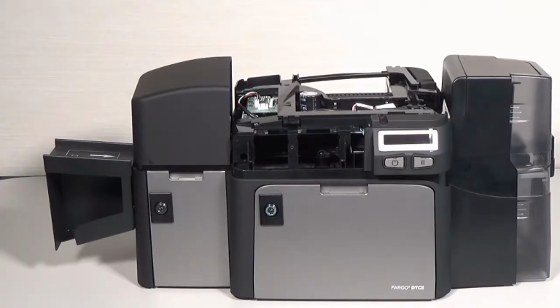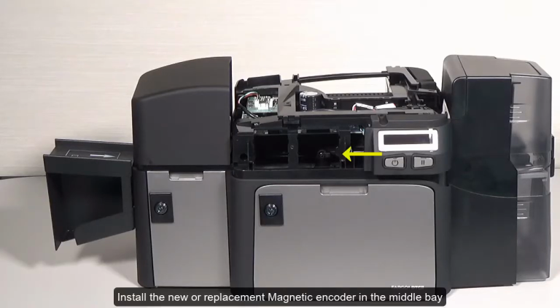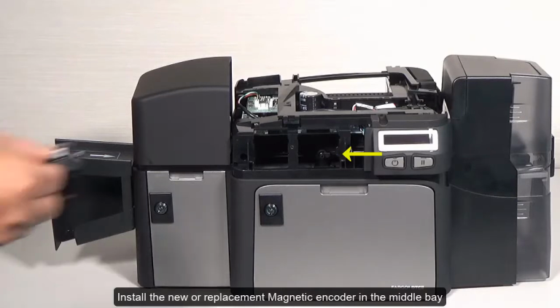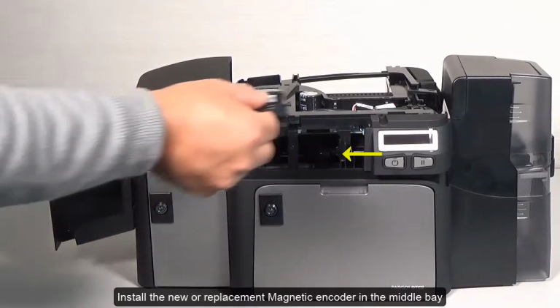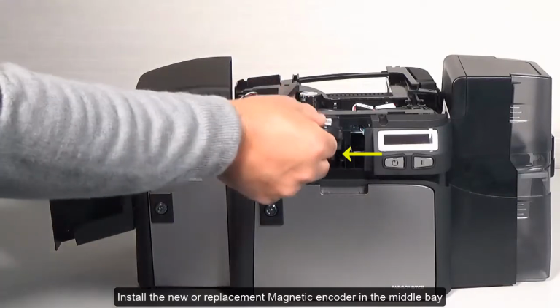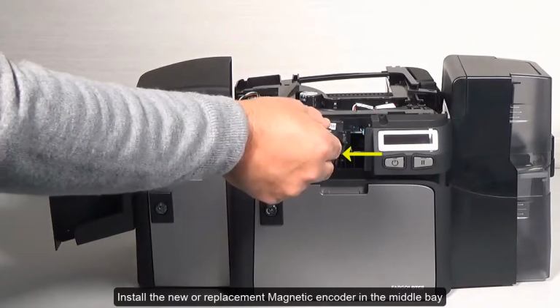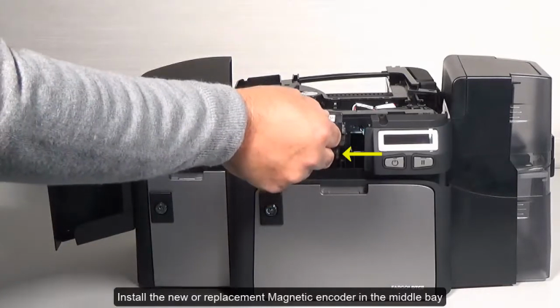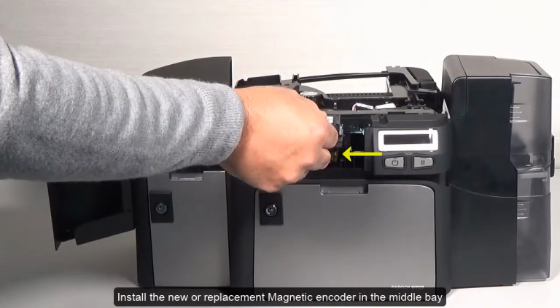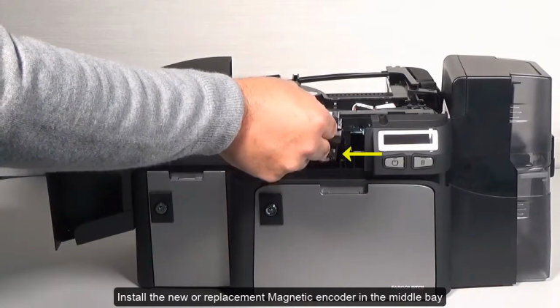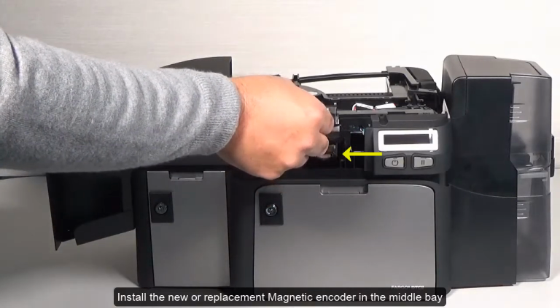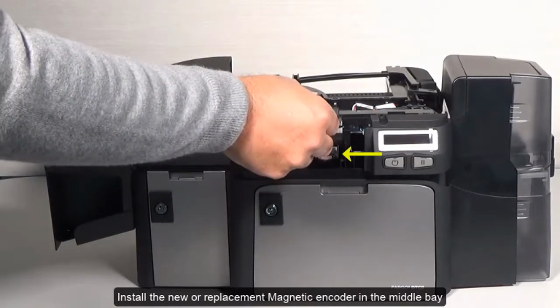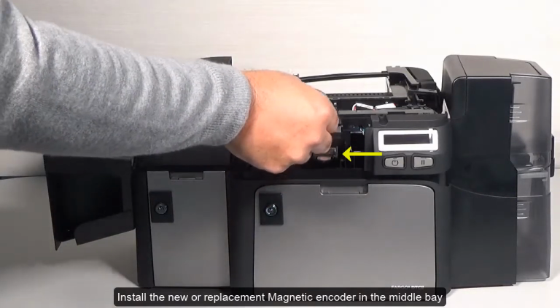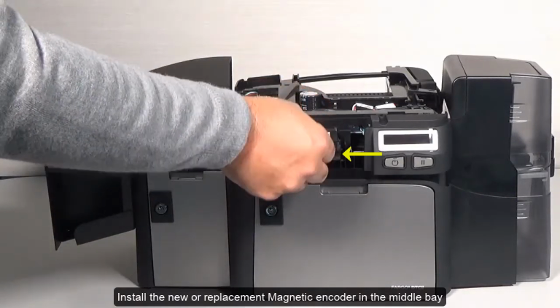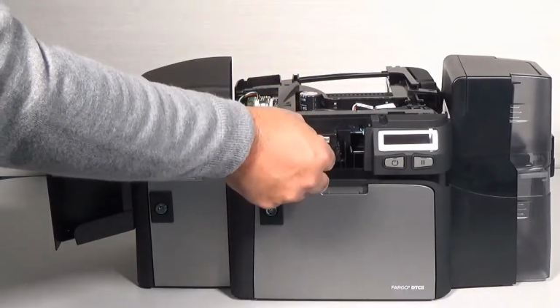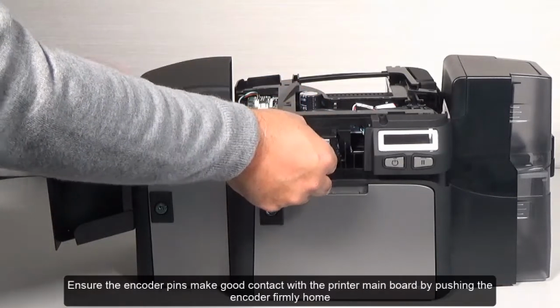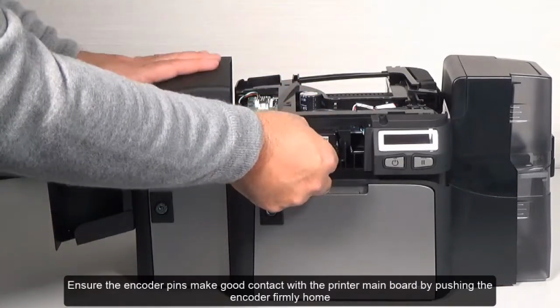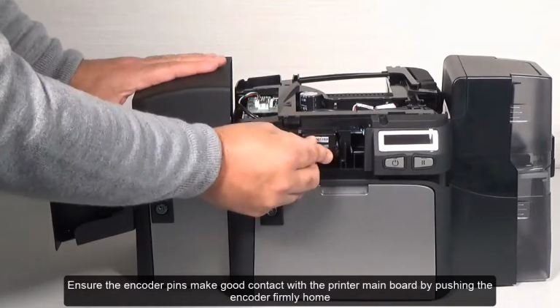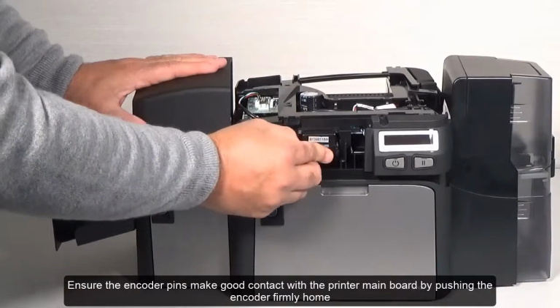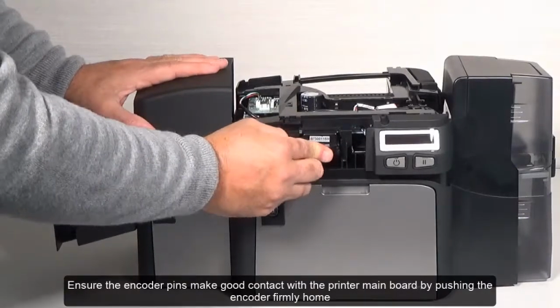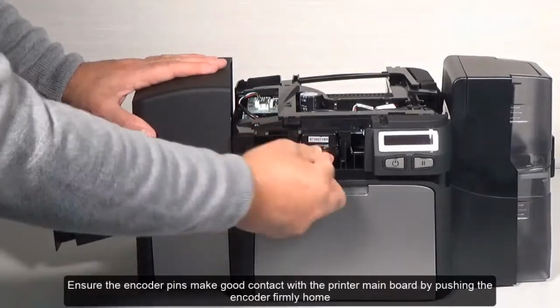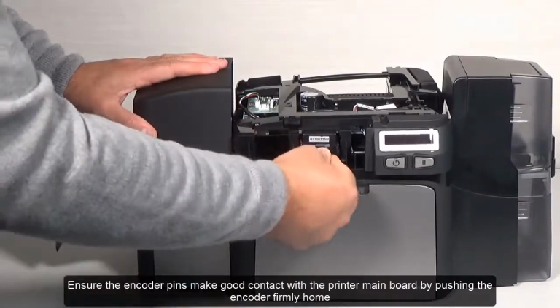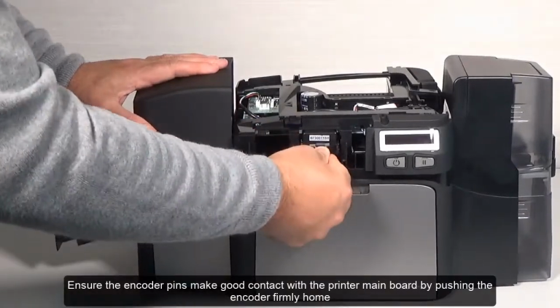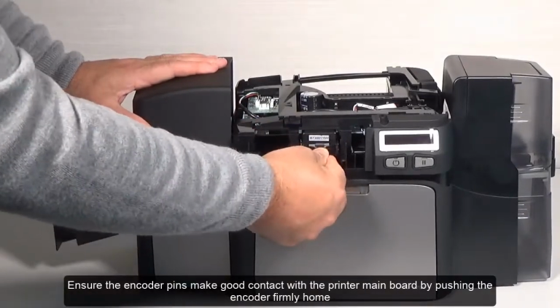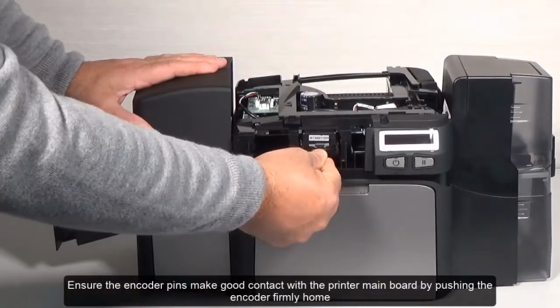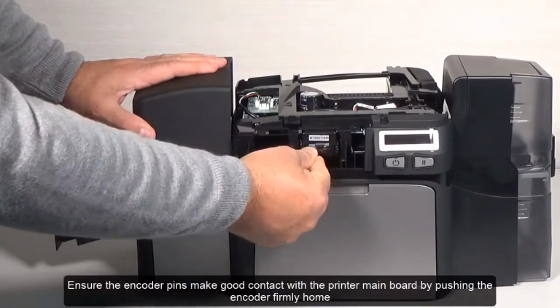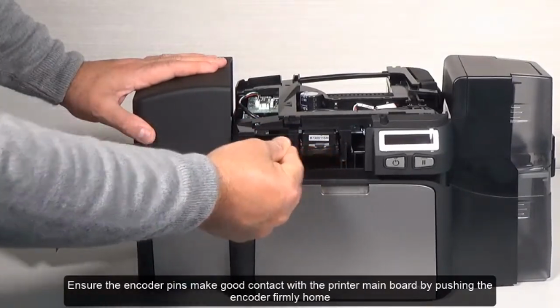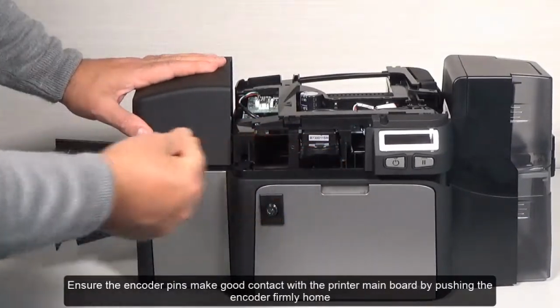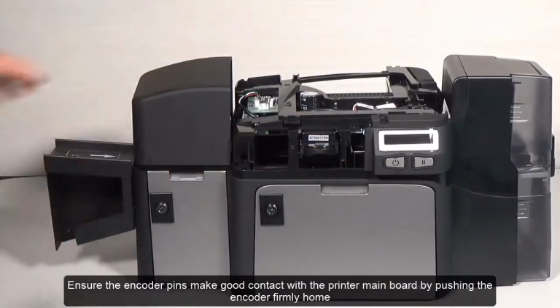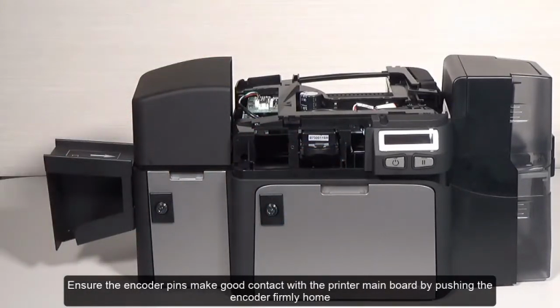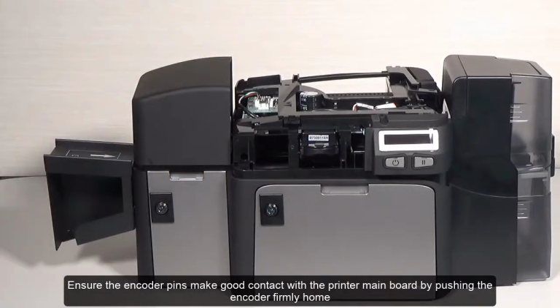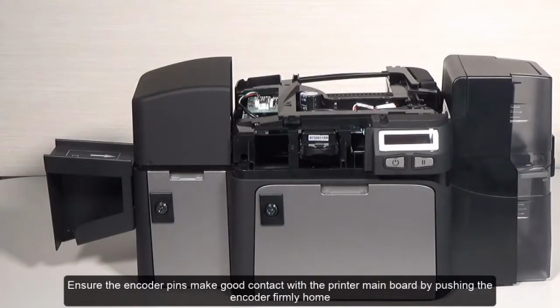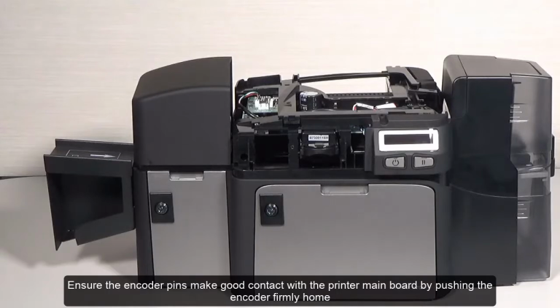Install the new or replacement magnetic encoder in the middle bay. Ensure the encoder pins make good contact with the printer mainboard by pushing the encoder firmly home.